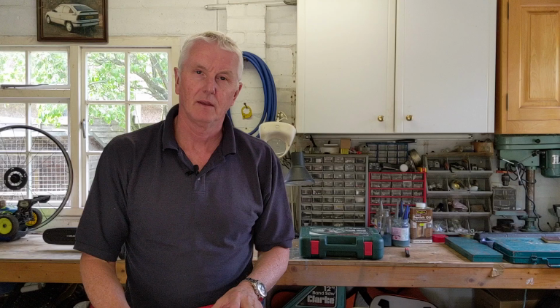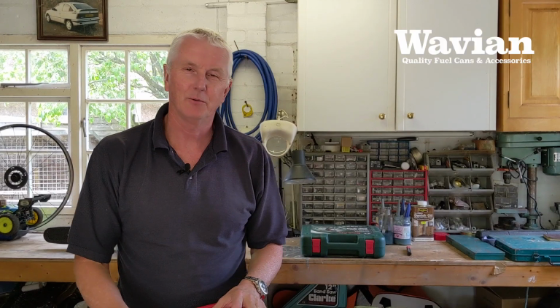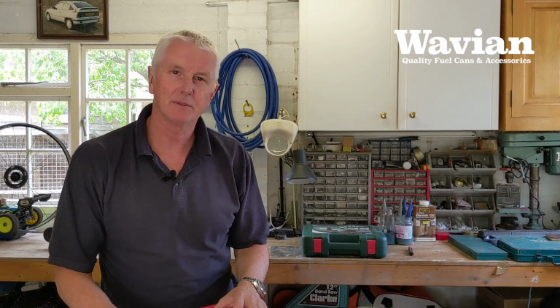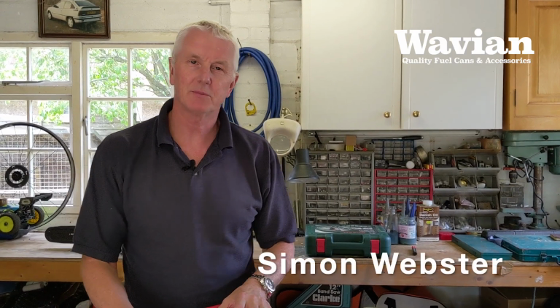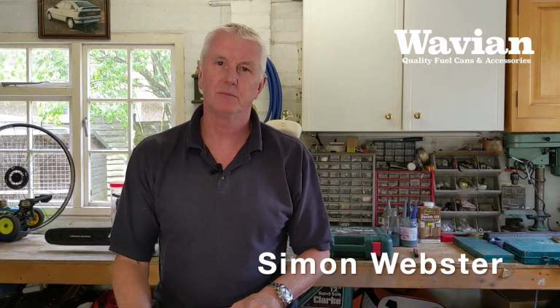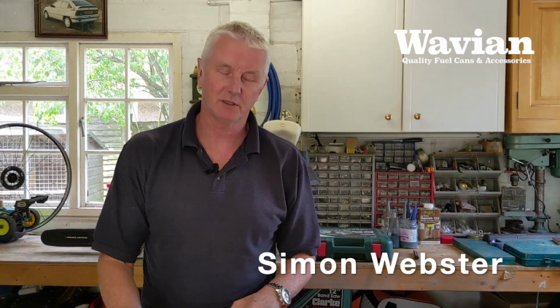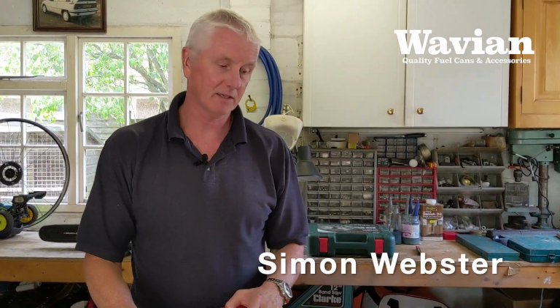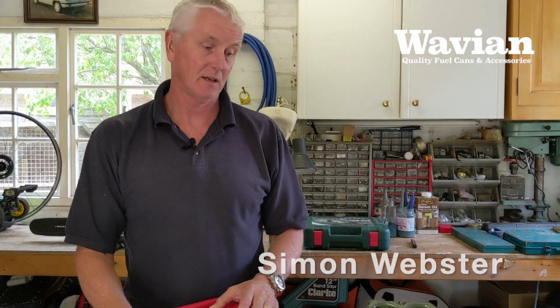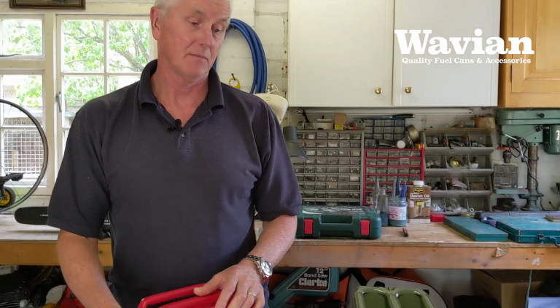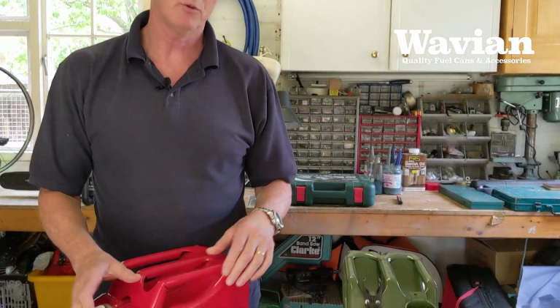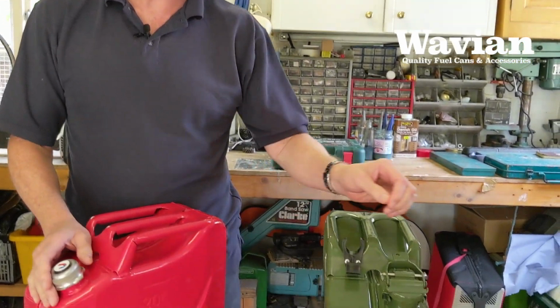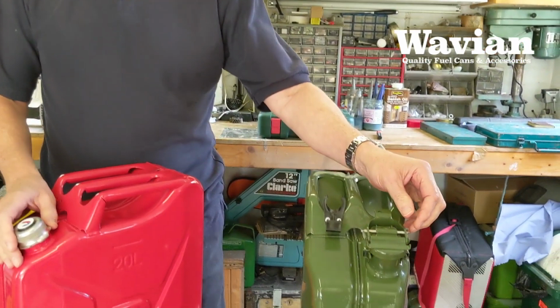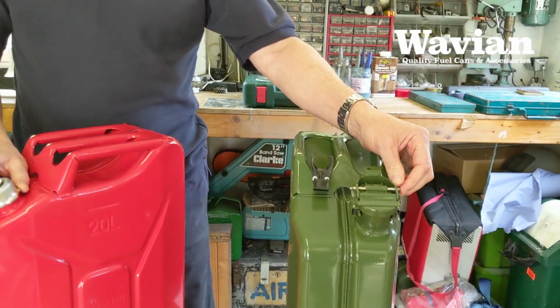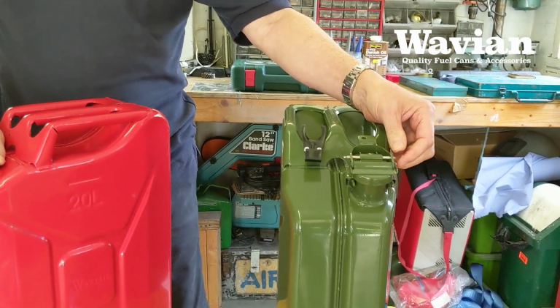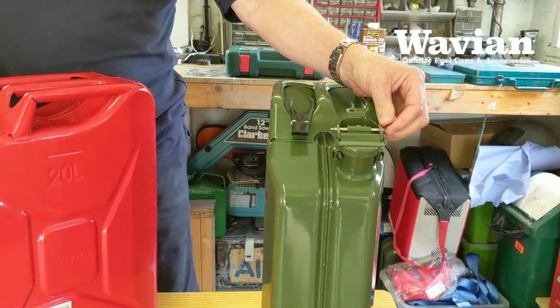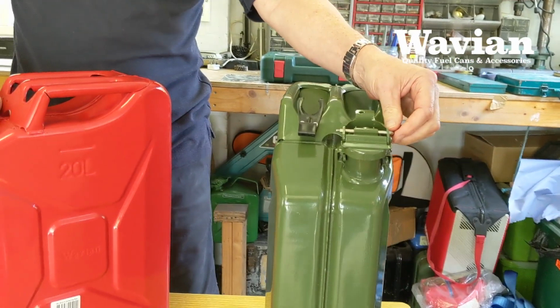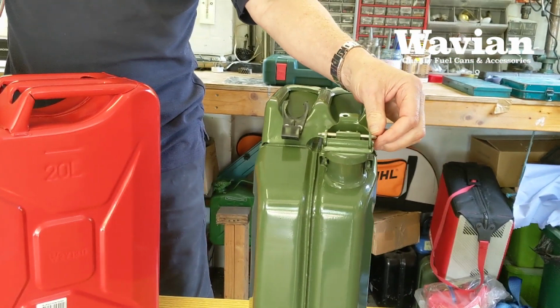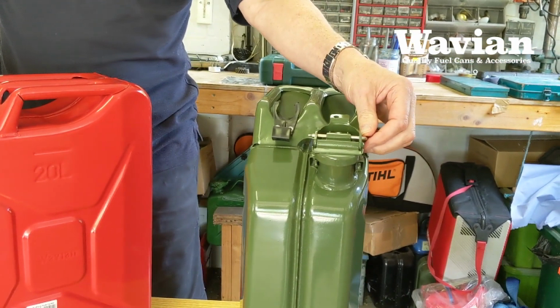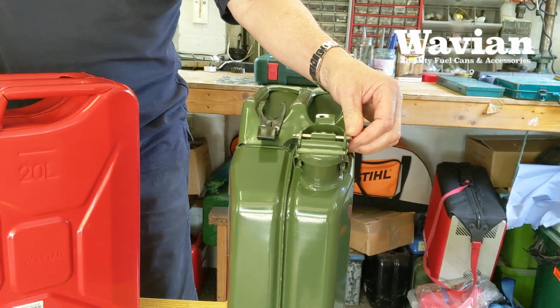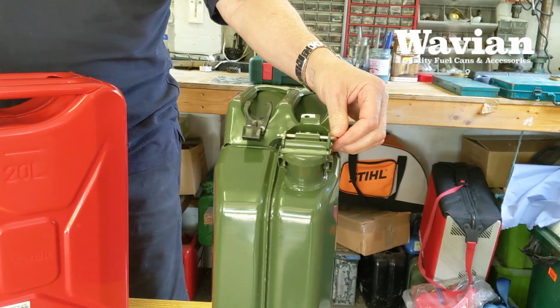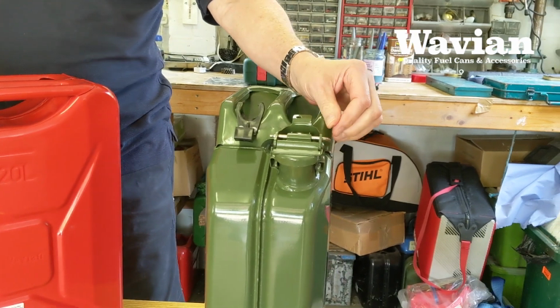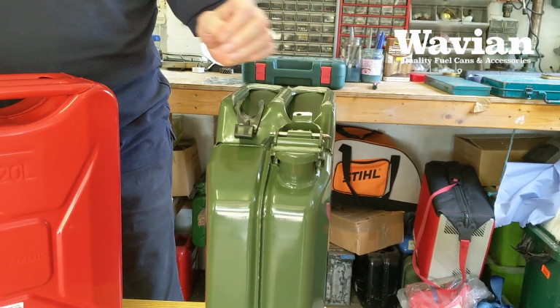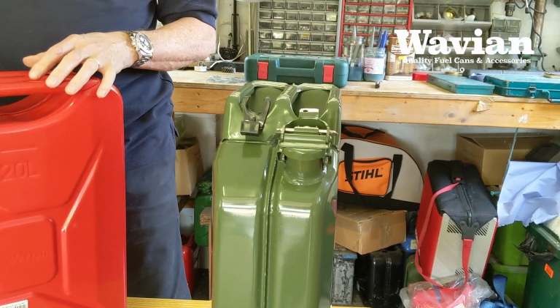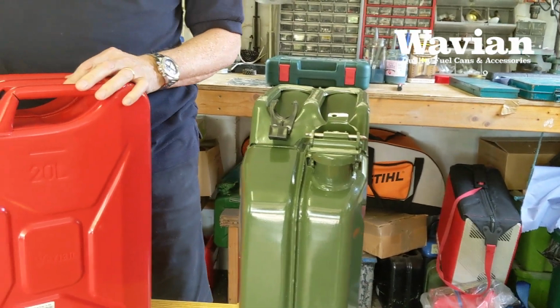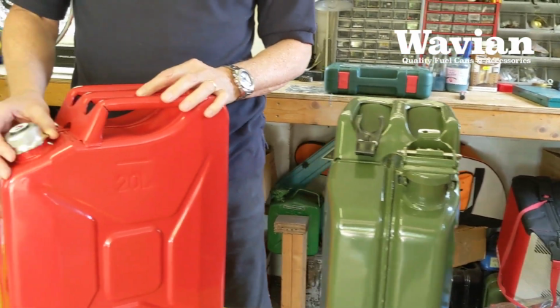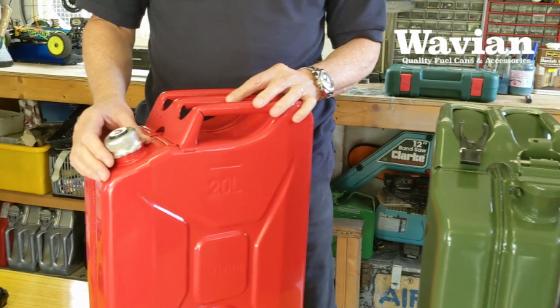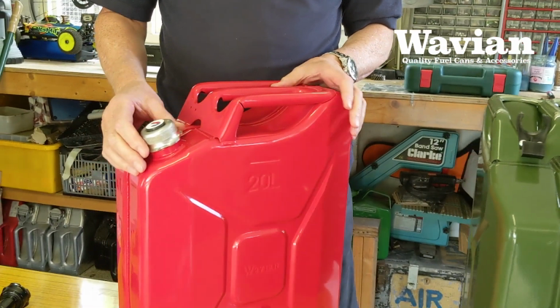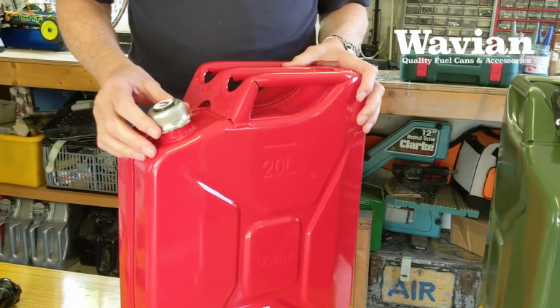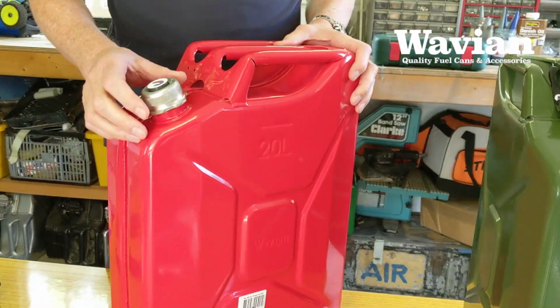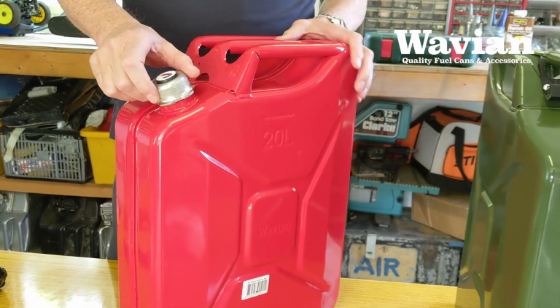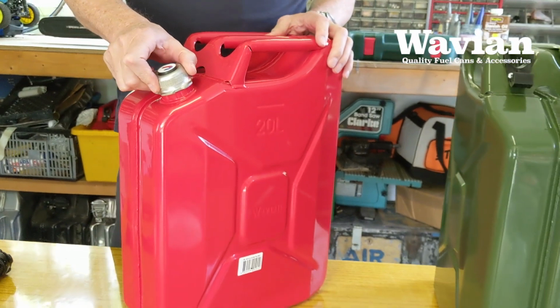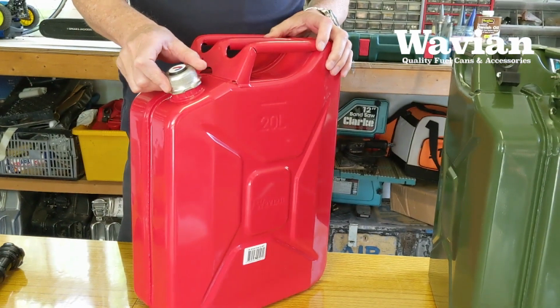Hello, I'm Simon Webster from Wavian Jerrycans. Most of you will be familiar with our standard bayonet clip Jerrycans, but now I want to introduce you to our new screw top Jerrycans.